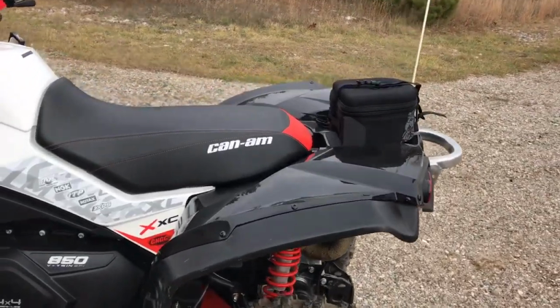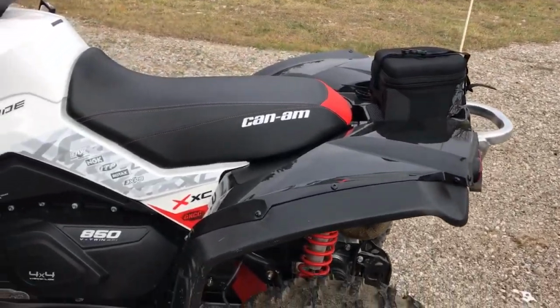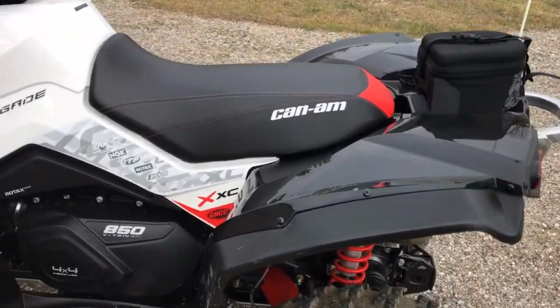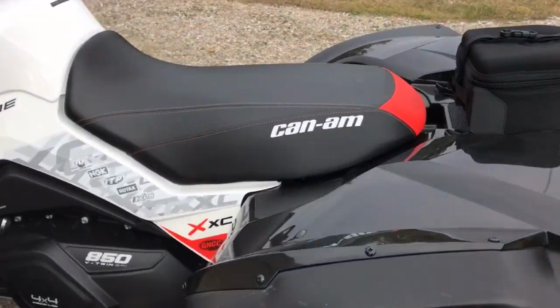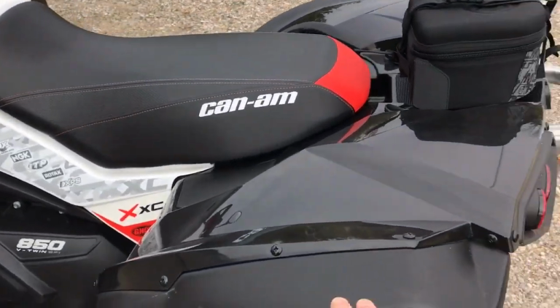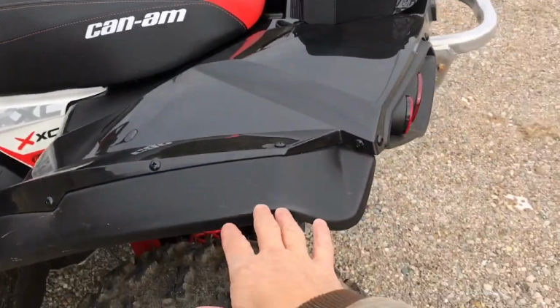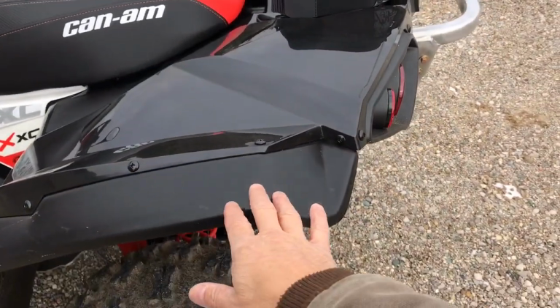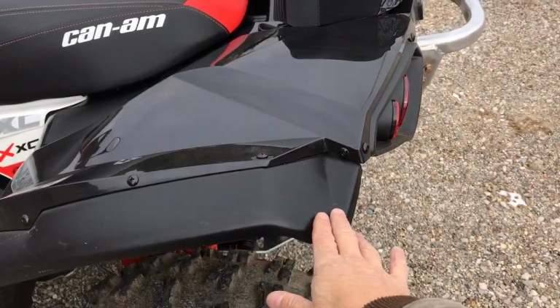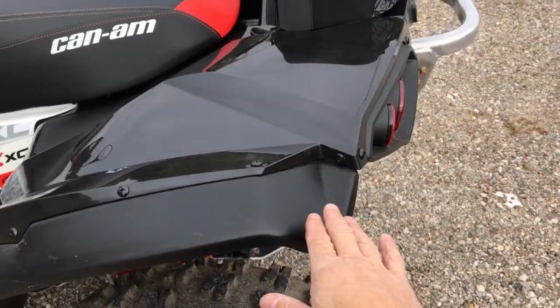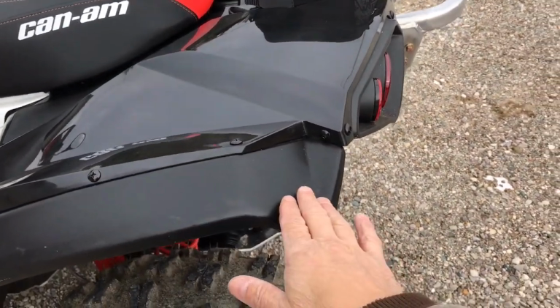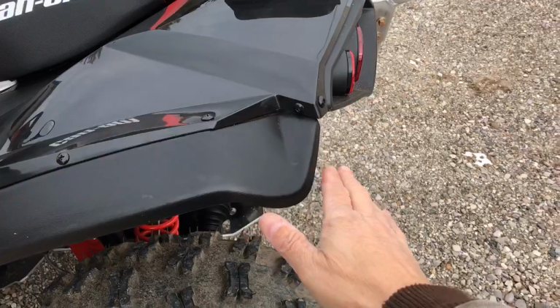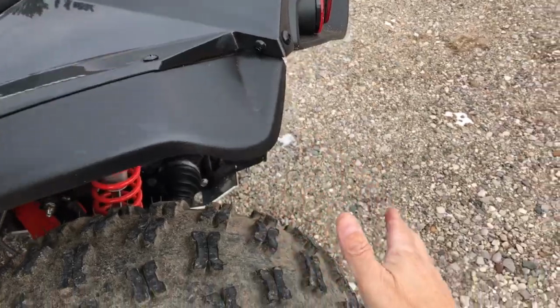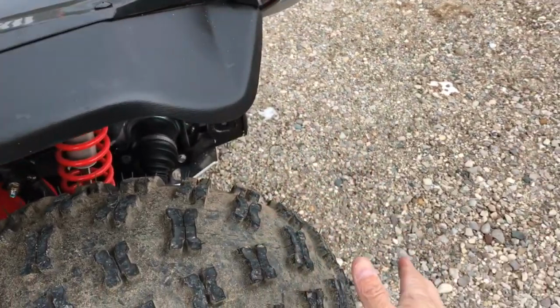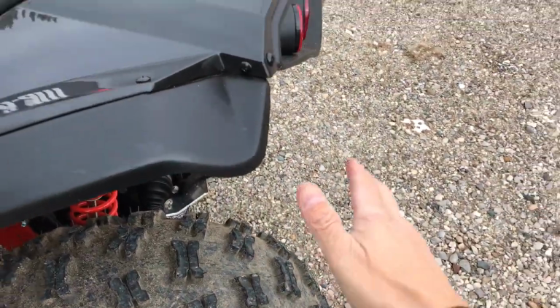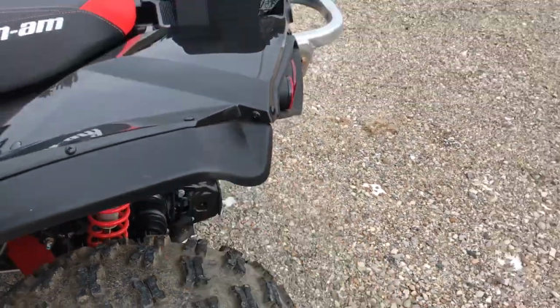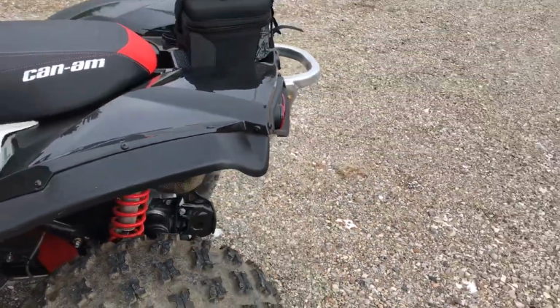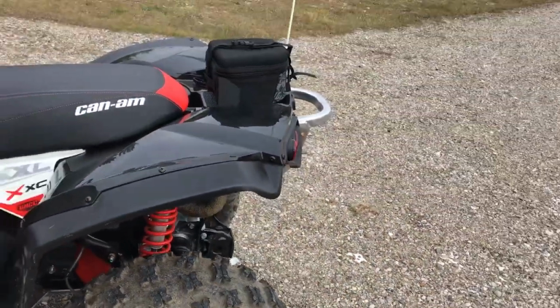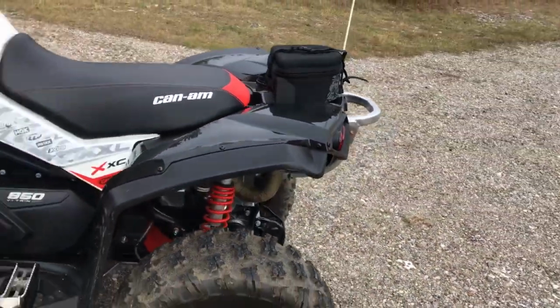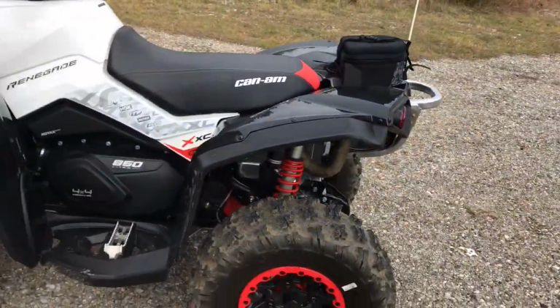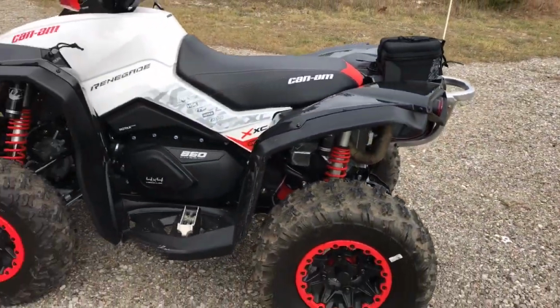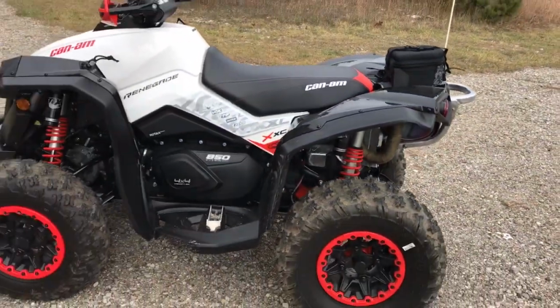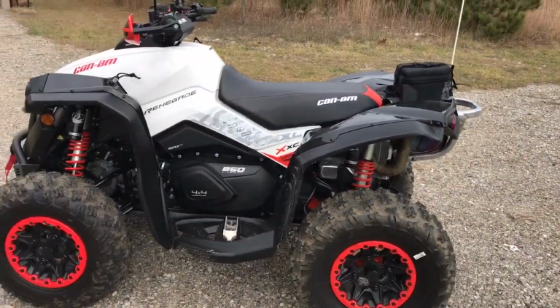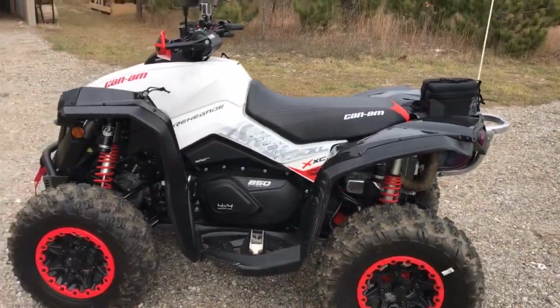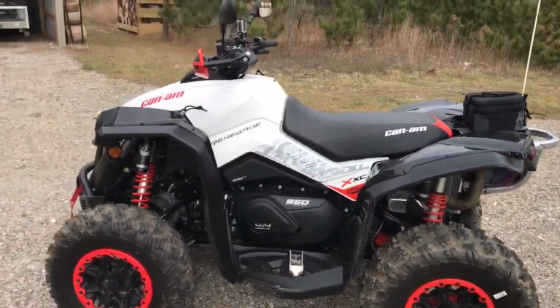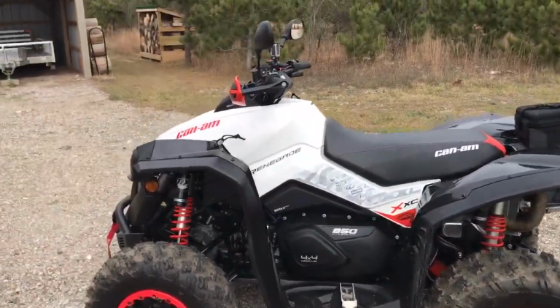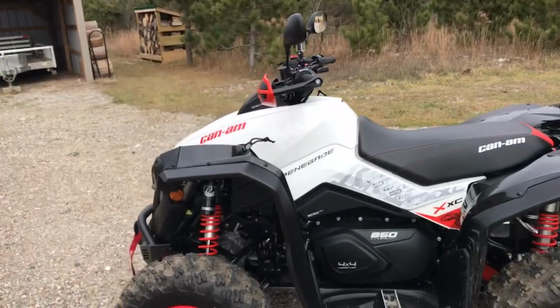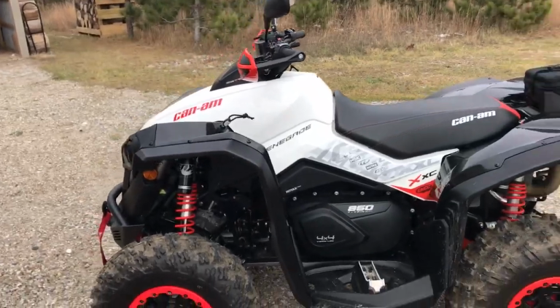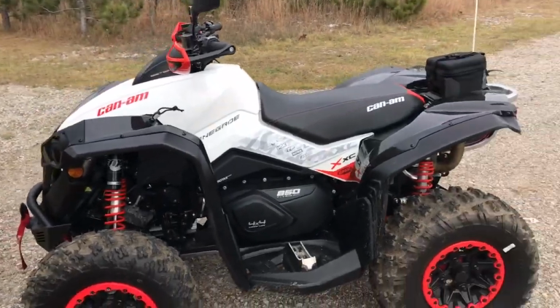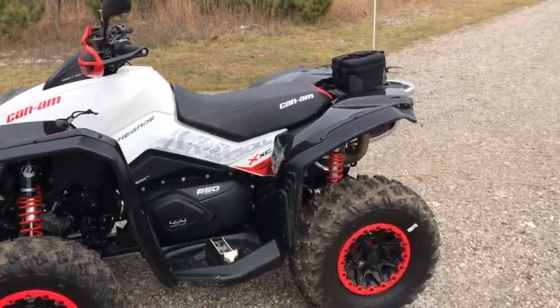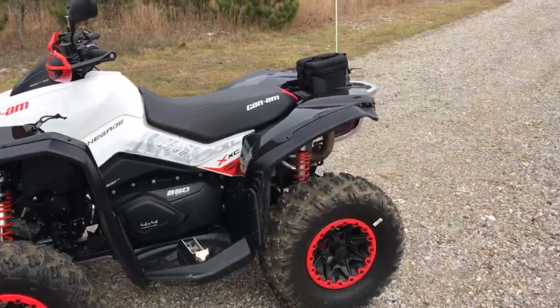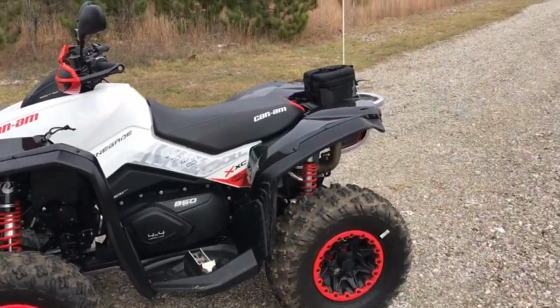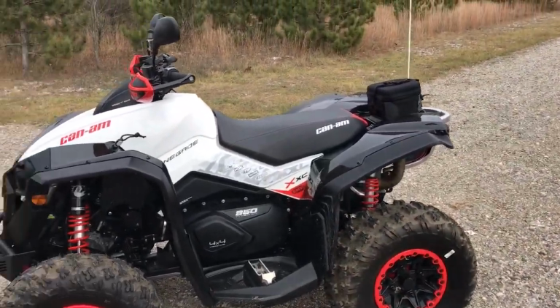I added these mud guards — there are a couple of options out there, but this is an aftermarket mud guard. The ones from BRP had a flap that came way down and I really didn't like them, so I sent them back and found these. I think they fit perfect and keep the styling.